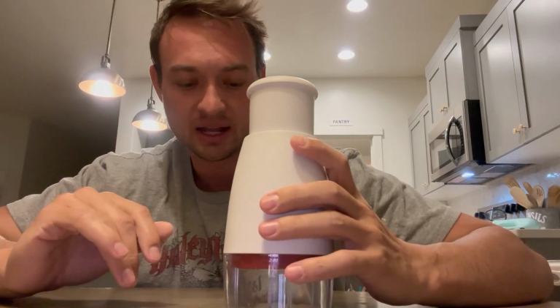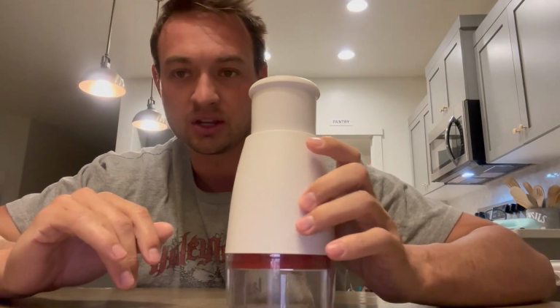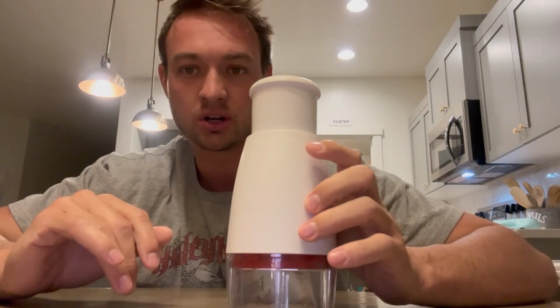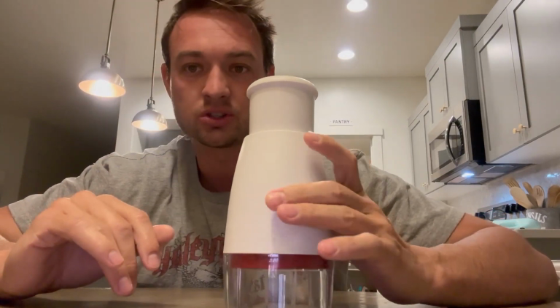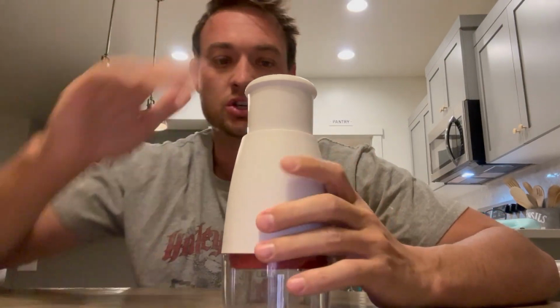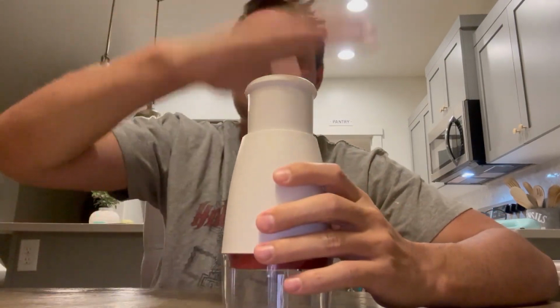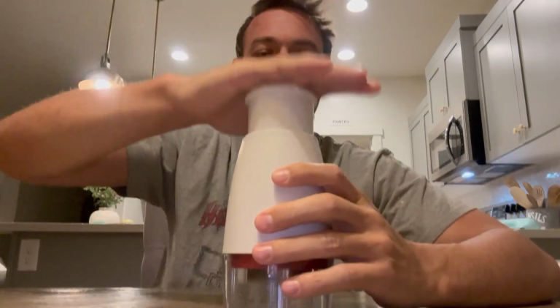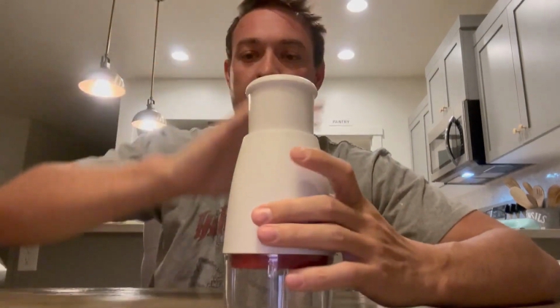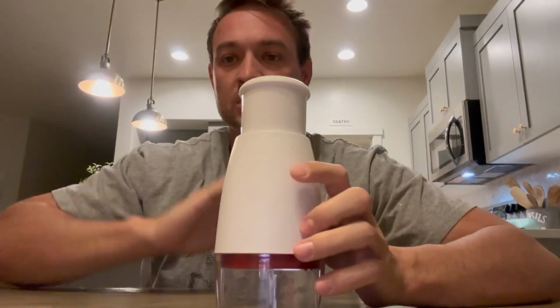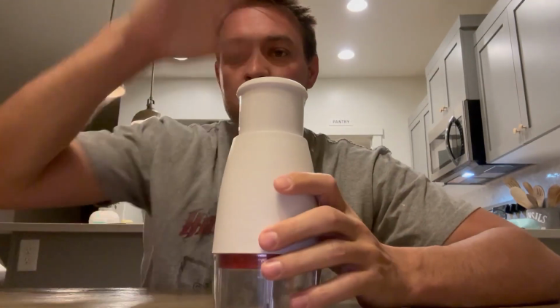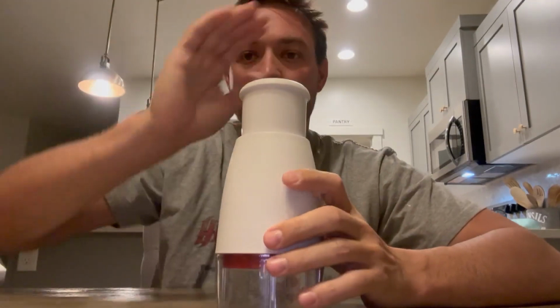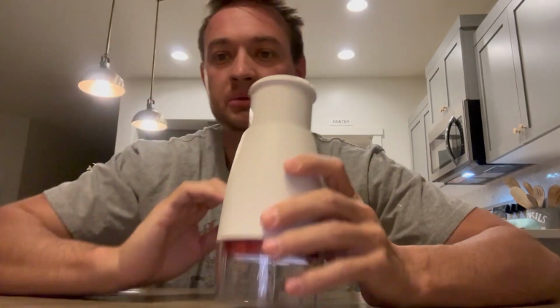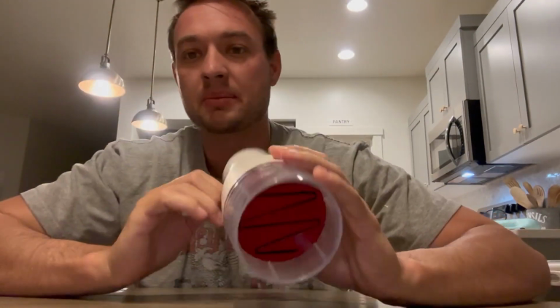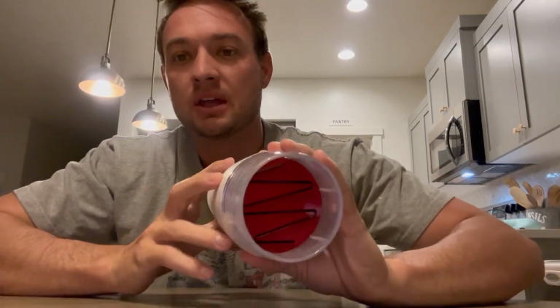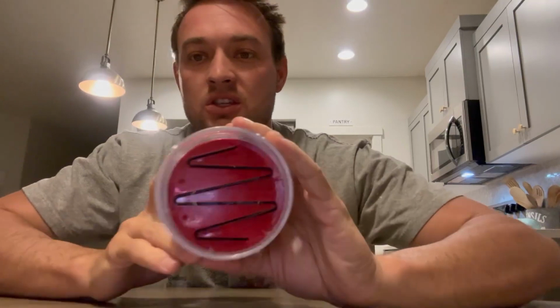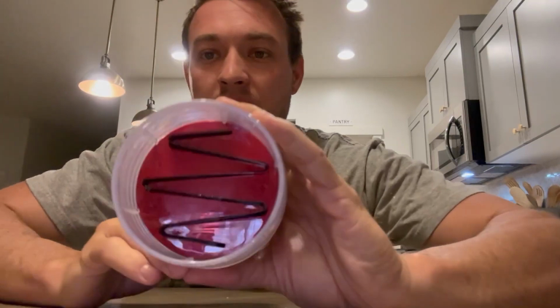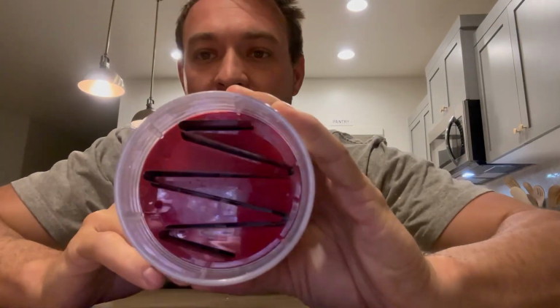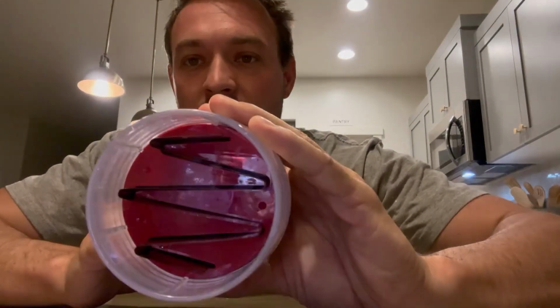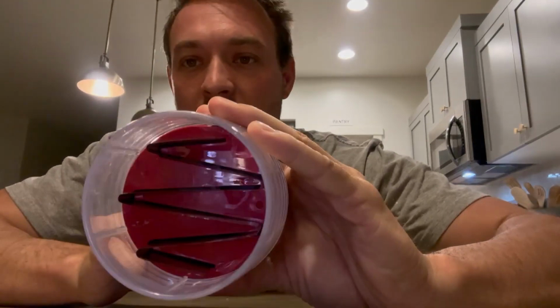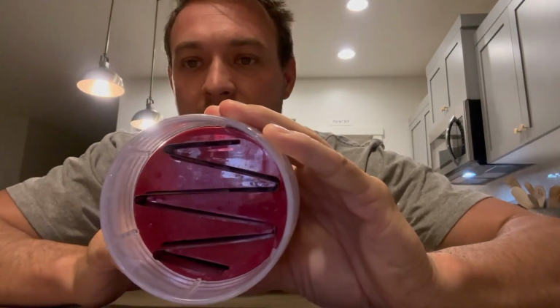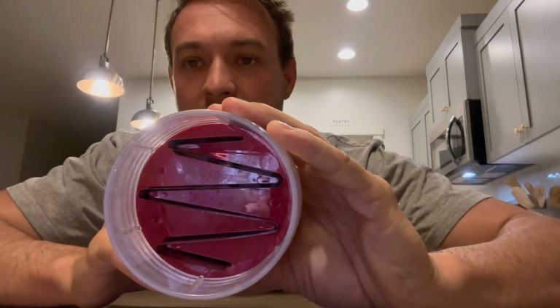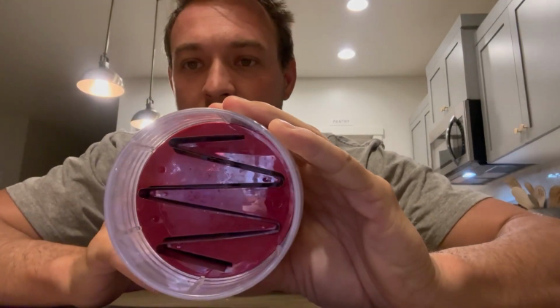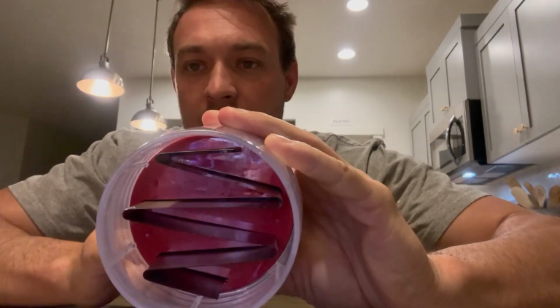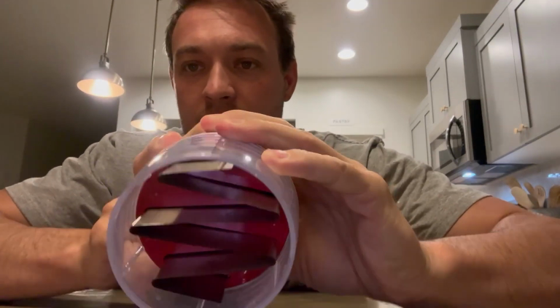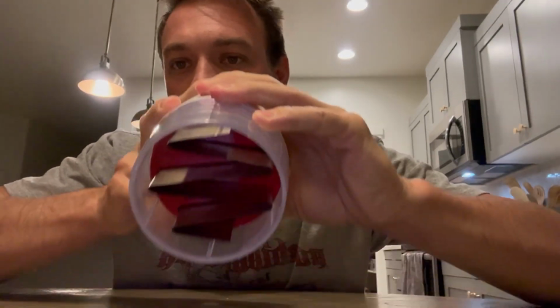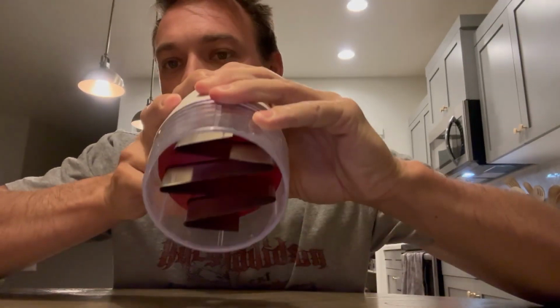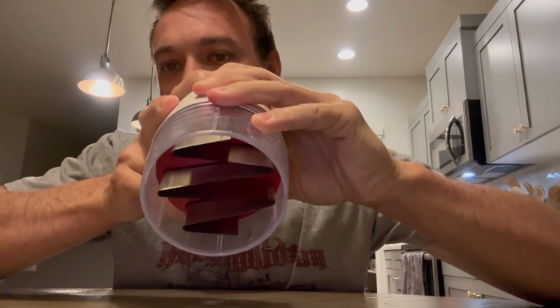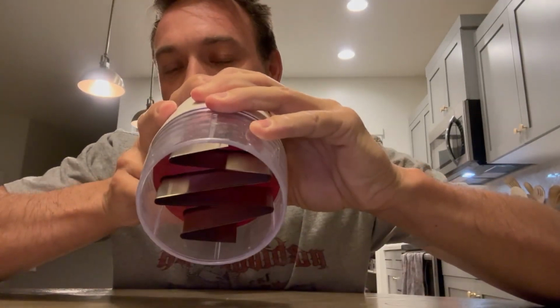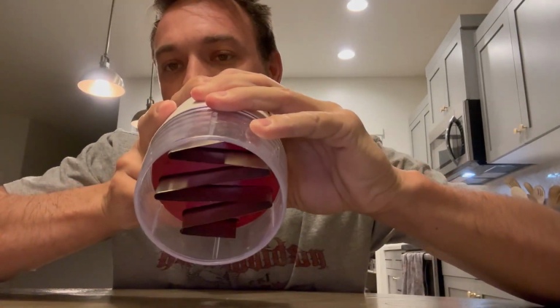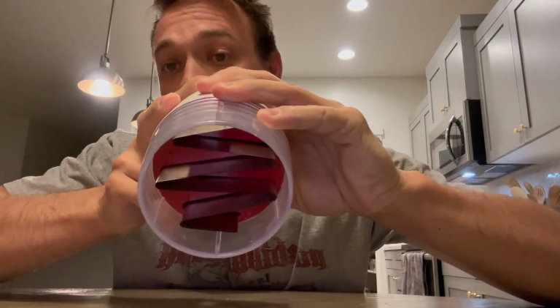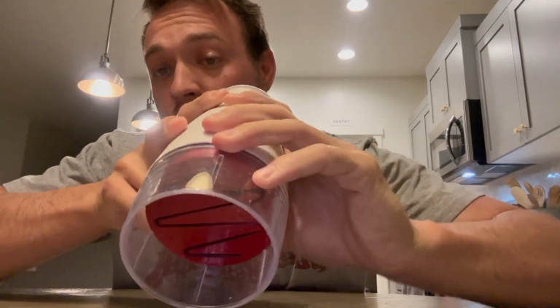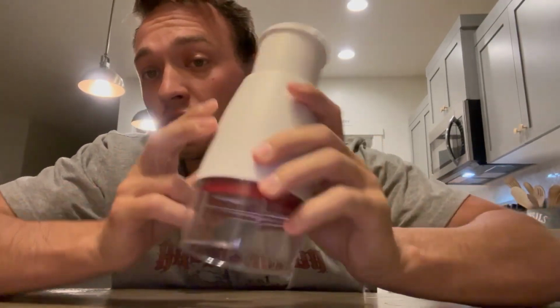I like how you can turn it all, so you can just chop, chop, chop, turn, chop, chop, chop. This is what the blades look like right there — kind of as an example. Super sharp.